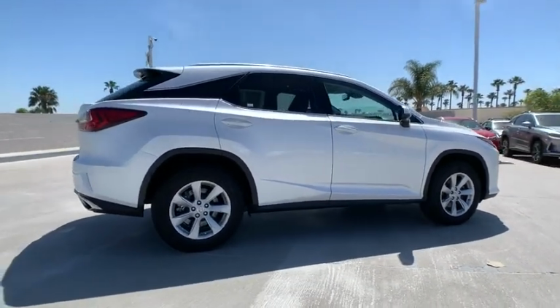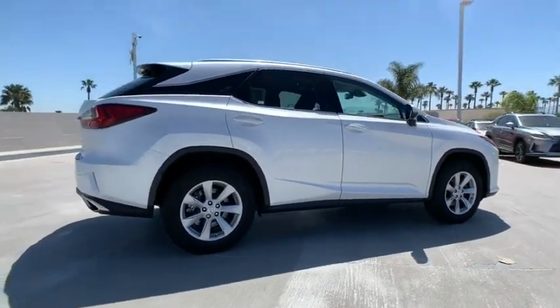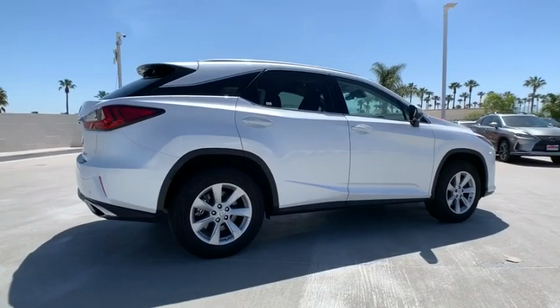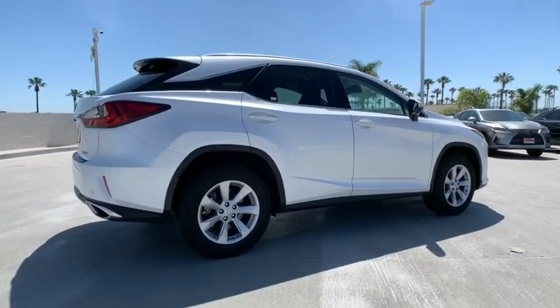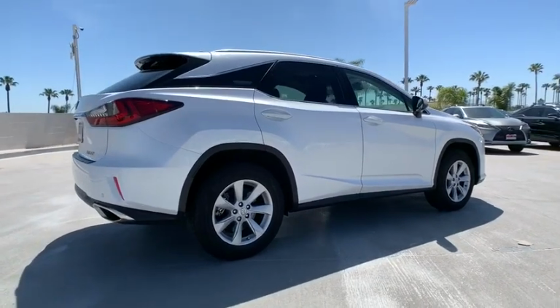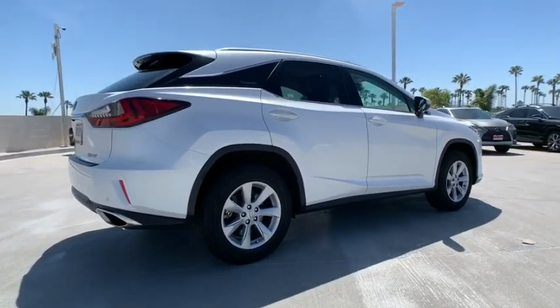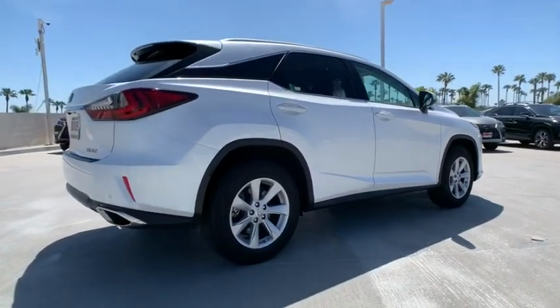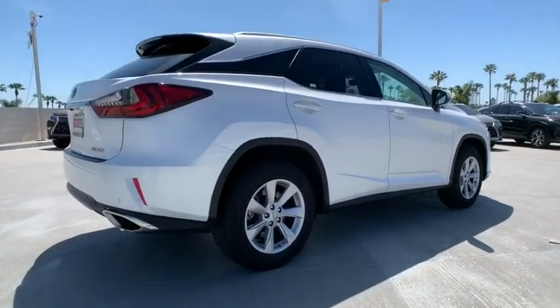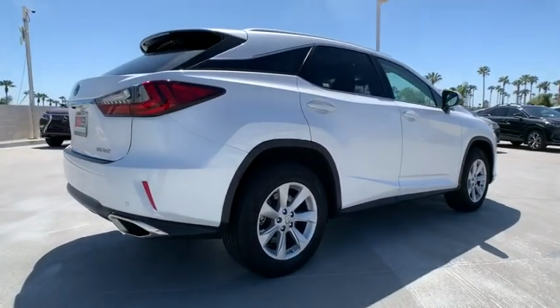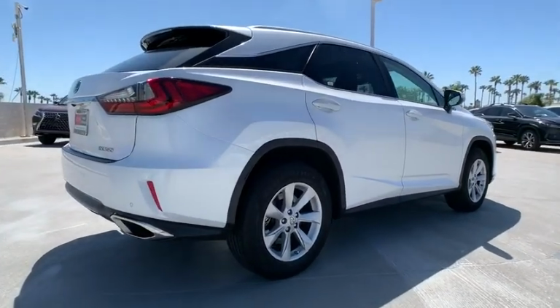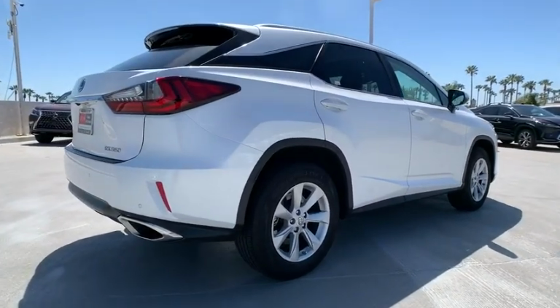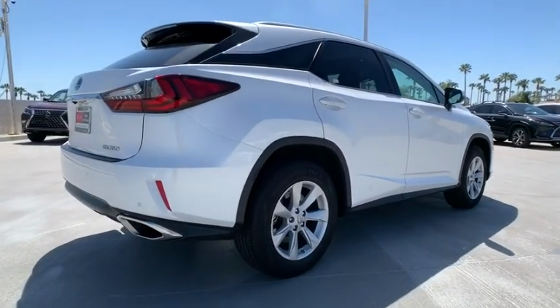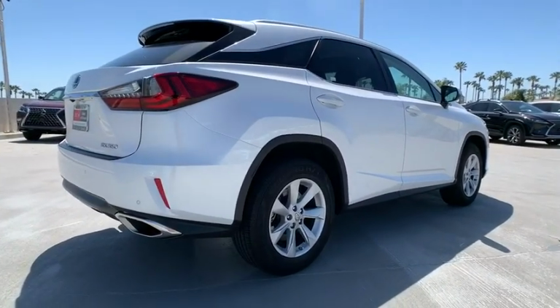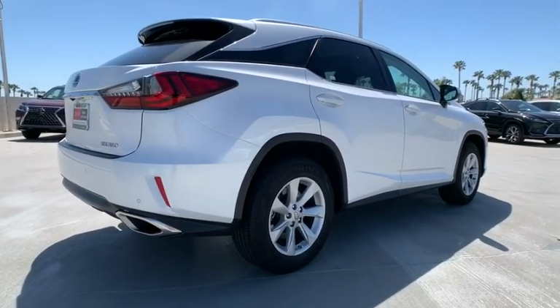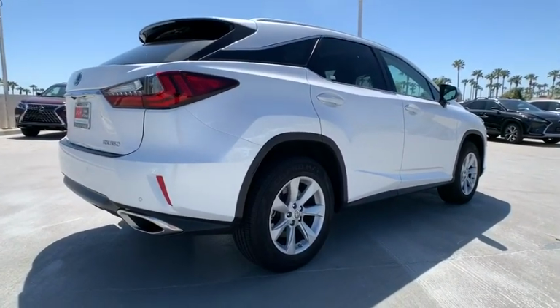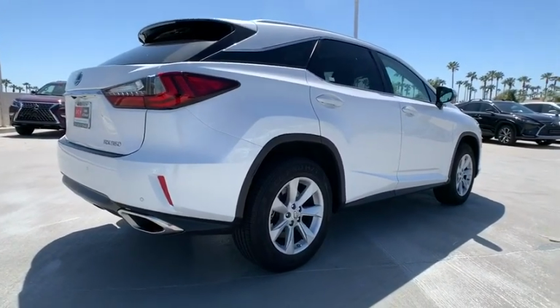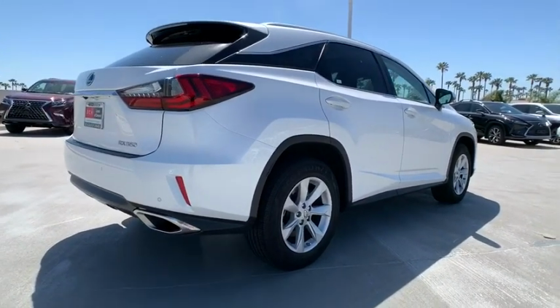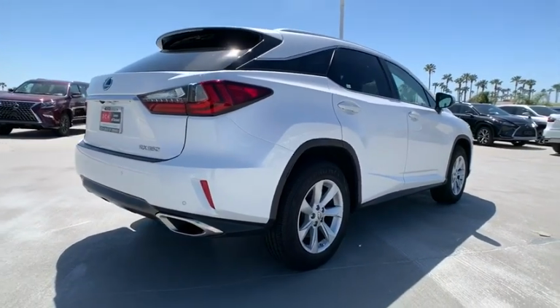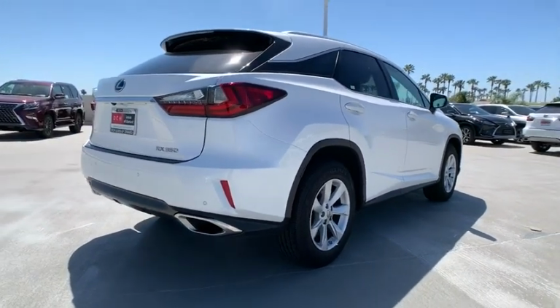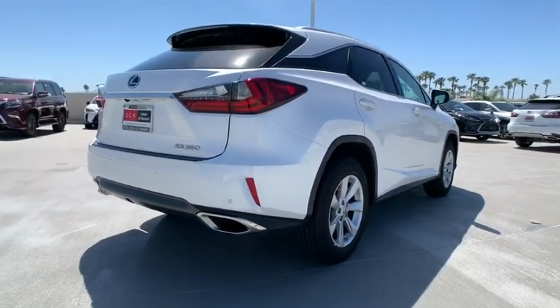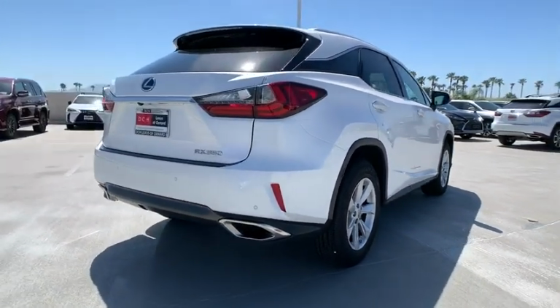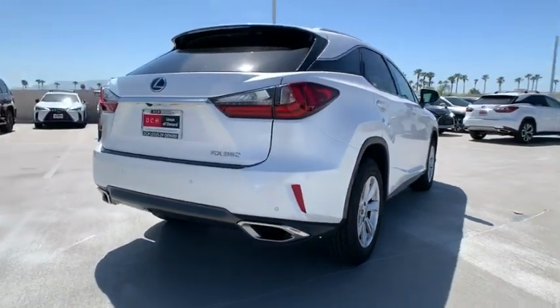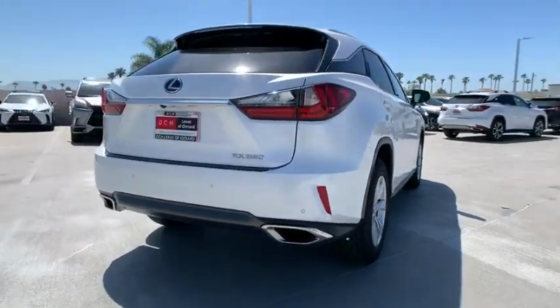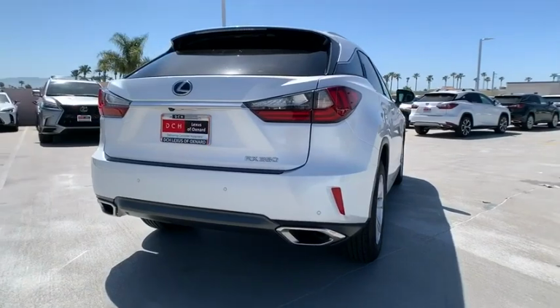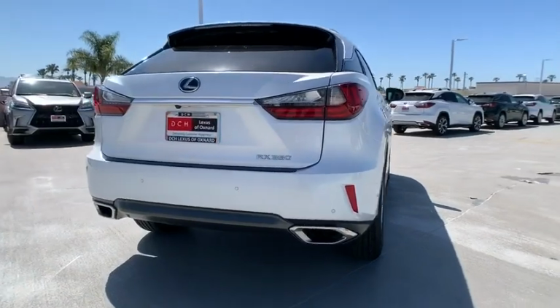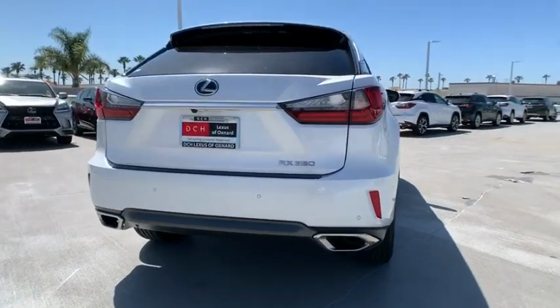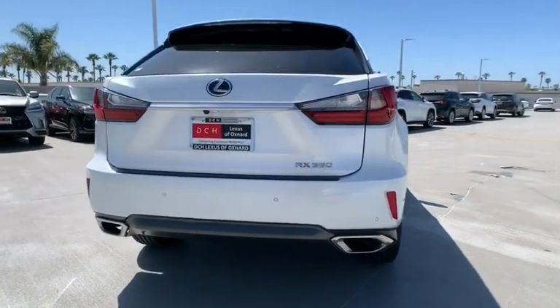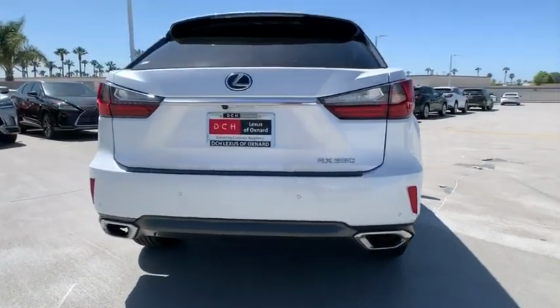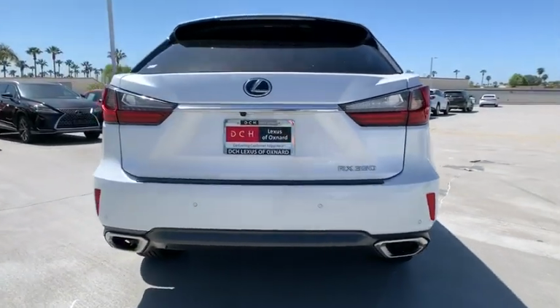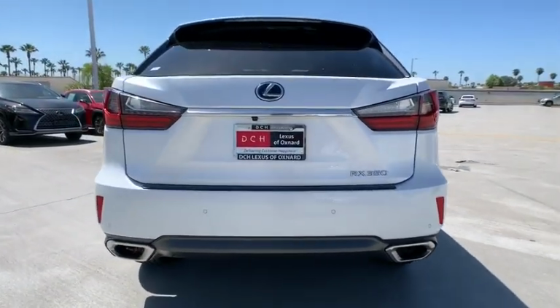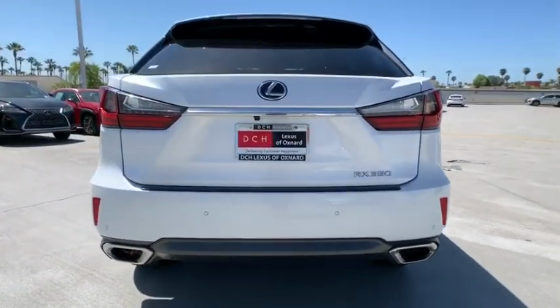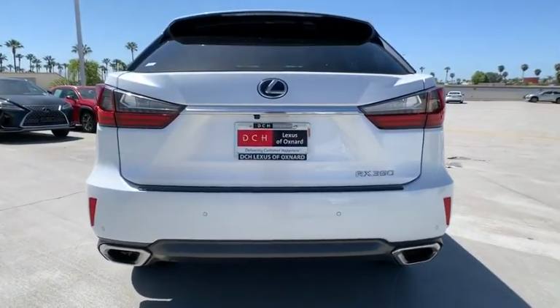The RX is the perfect fit for those looking for fuel efficiency, a wide variety of safety and technology features, and that luxury feel.